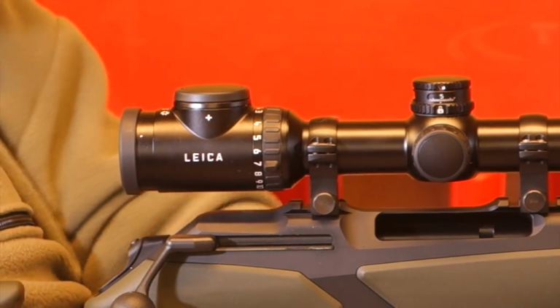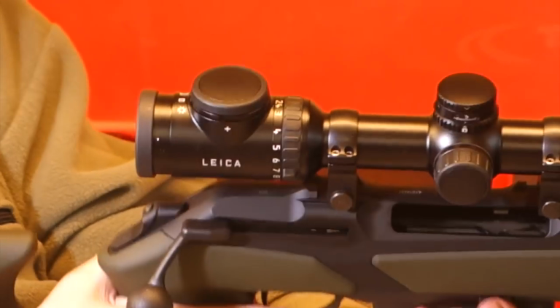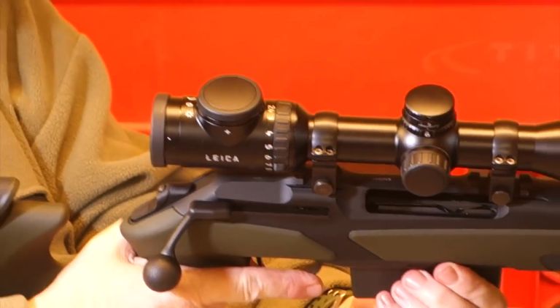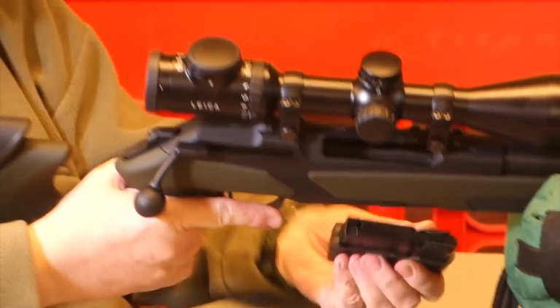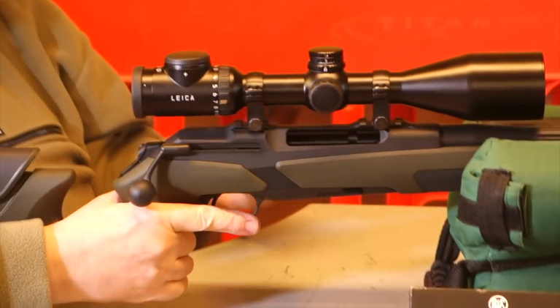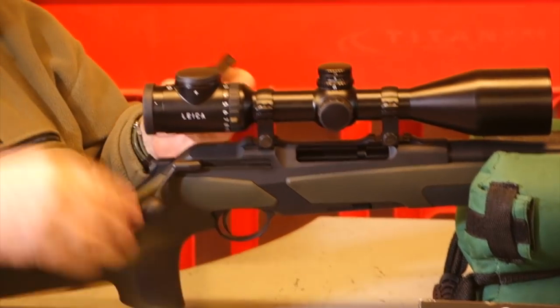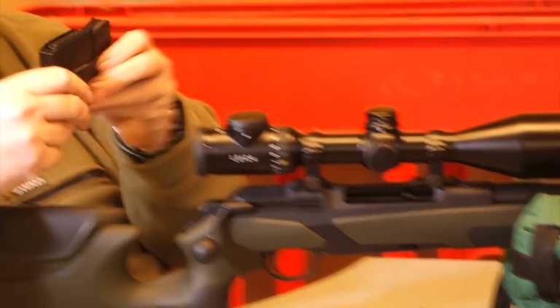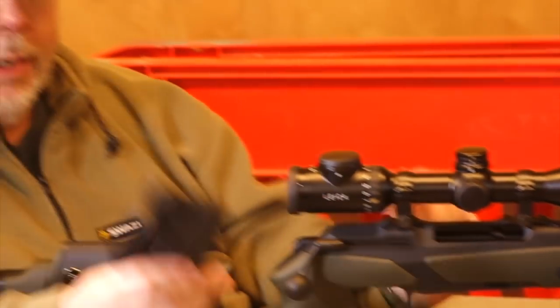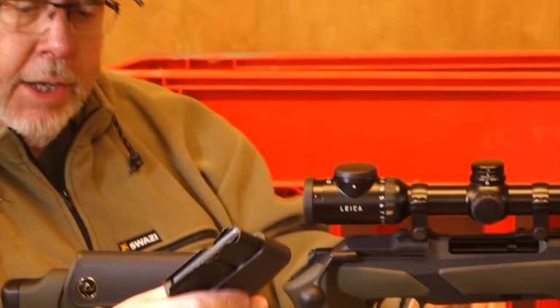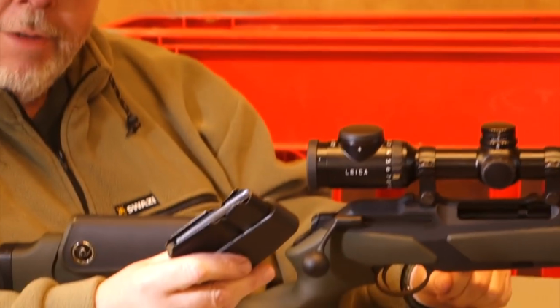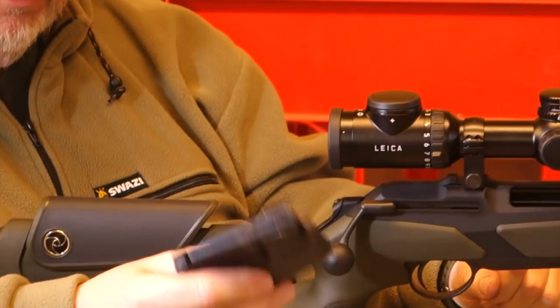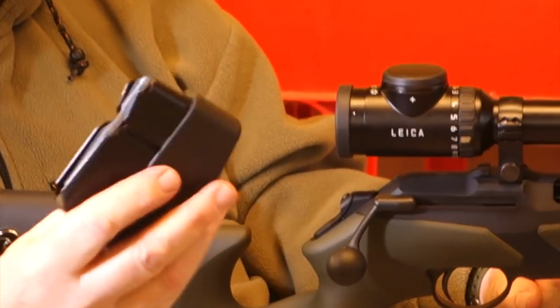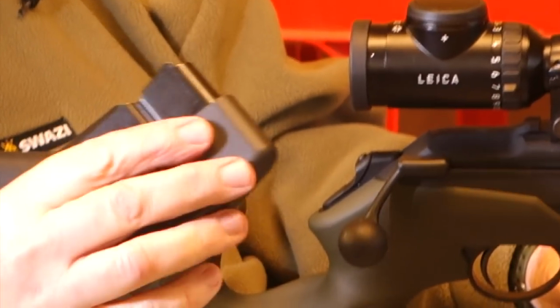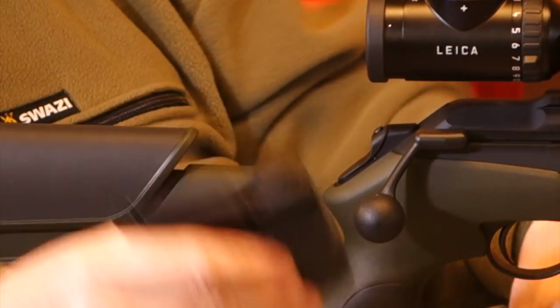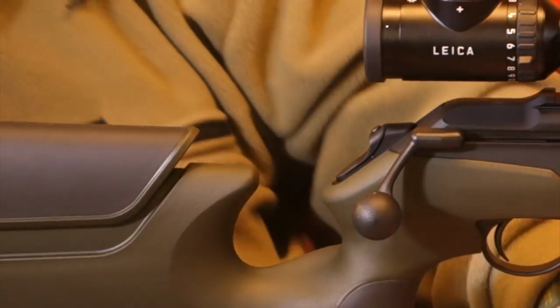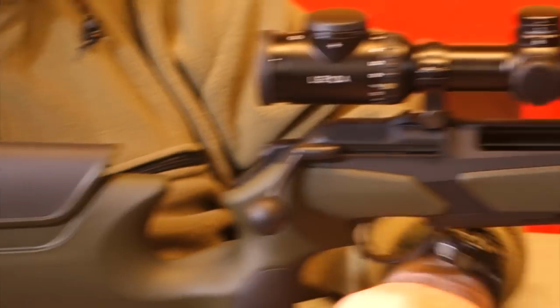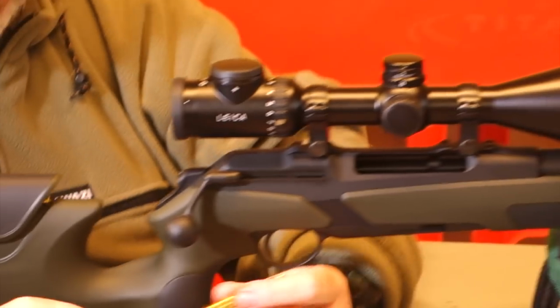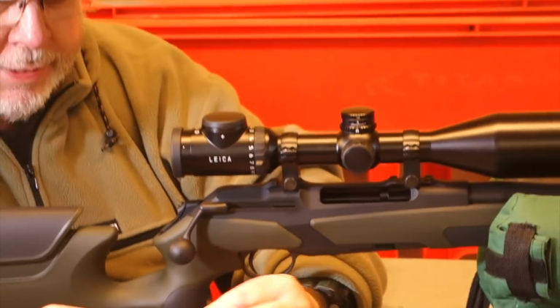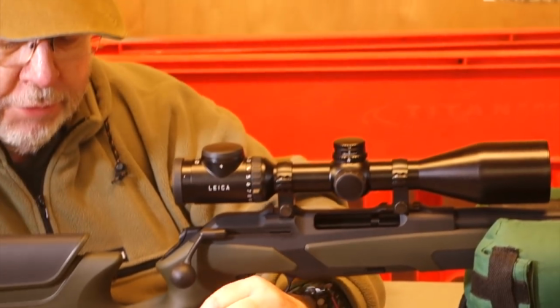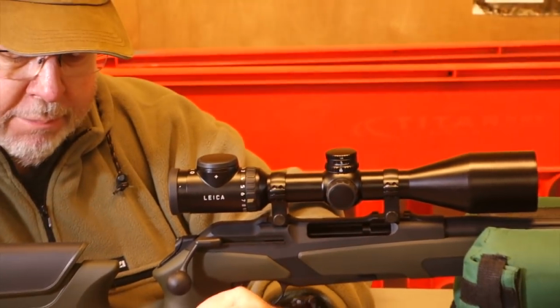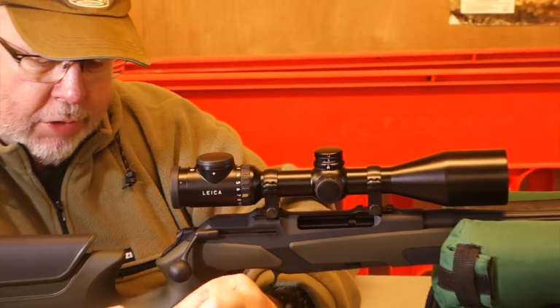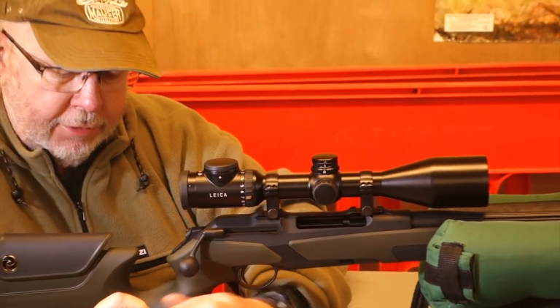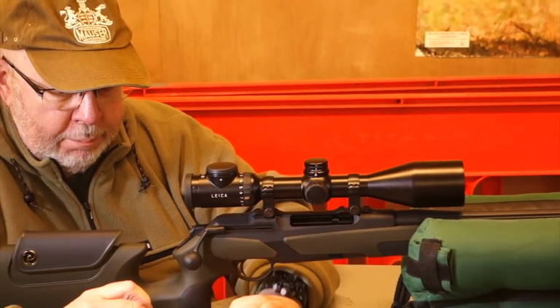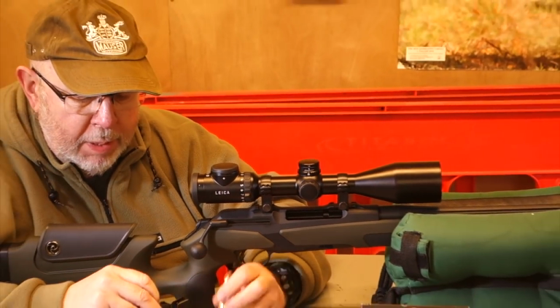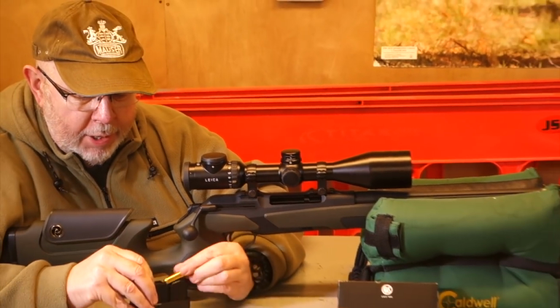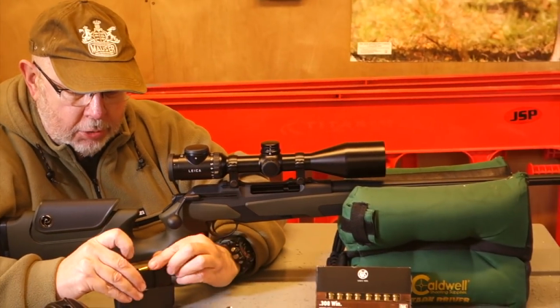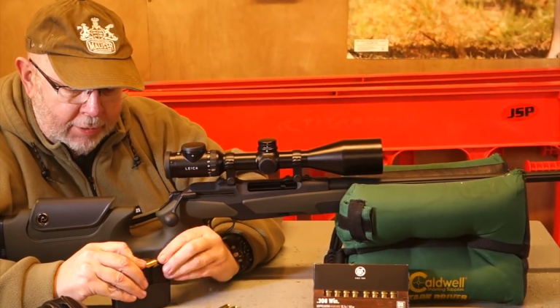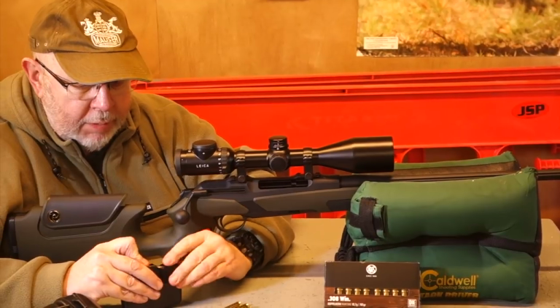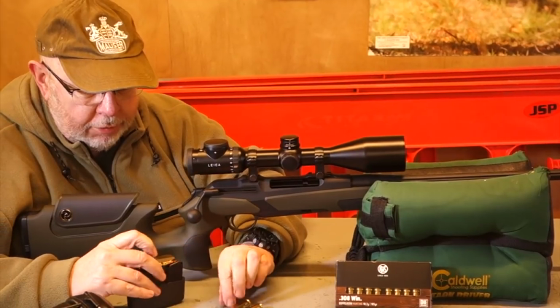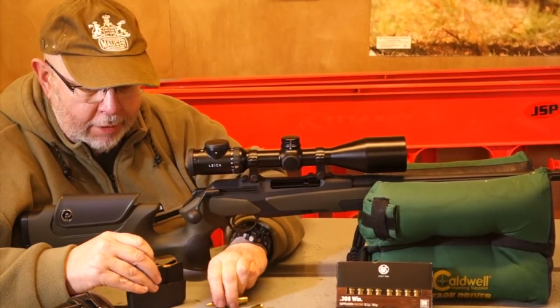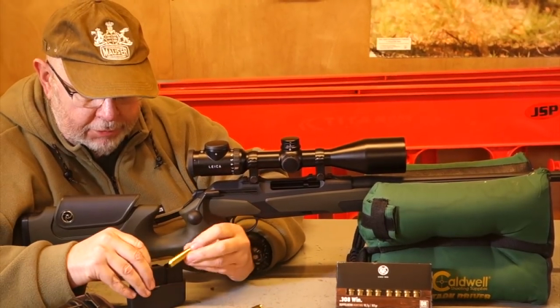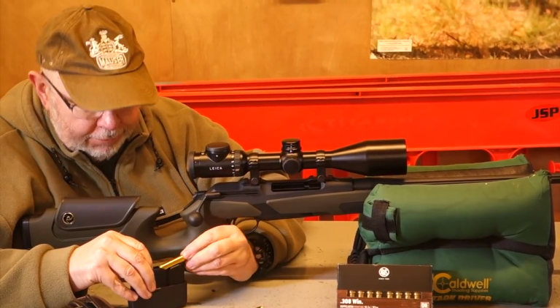Magazine — single column box mag, three or five rounds. In this case this is a five-rounder, which is really done more for driven hunts. It will be my personal choice — give me a choice of three or five rounds, I'll soon take five.